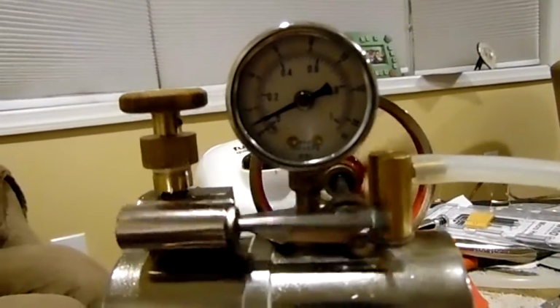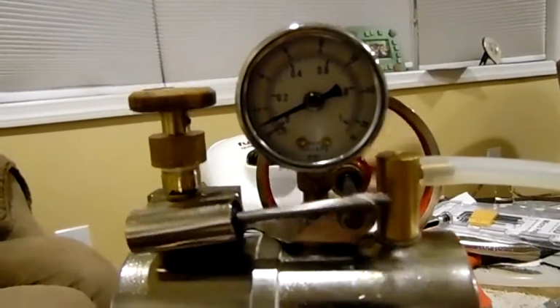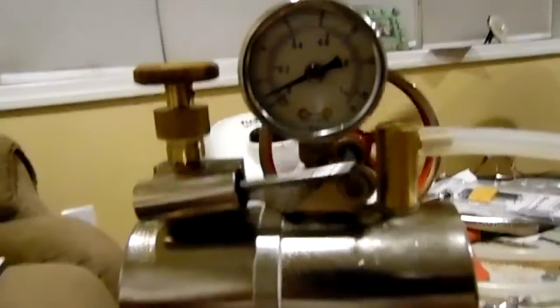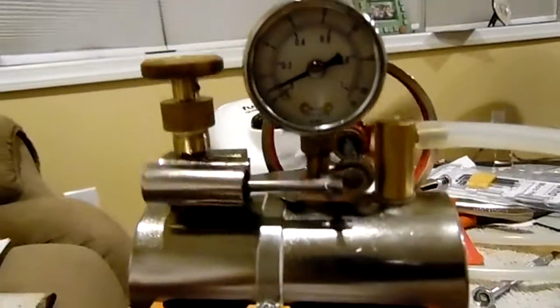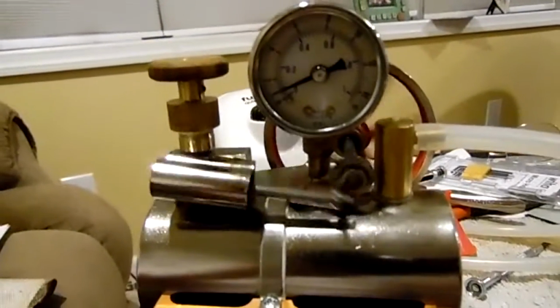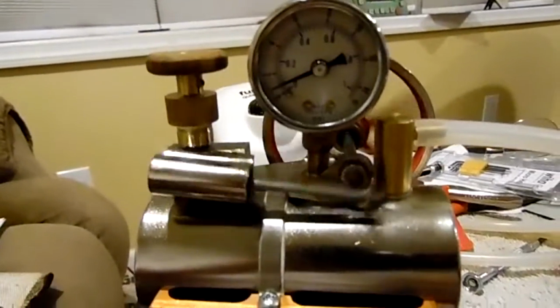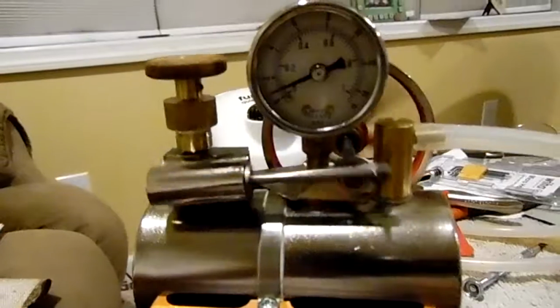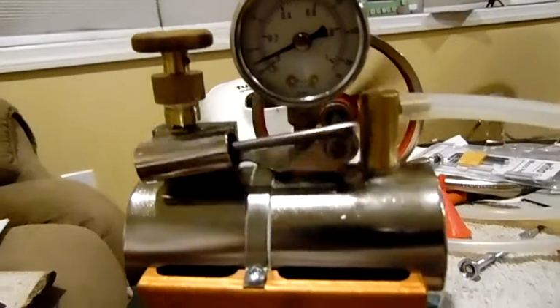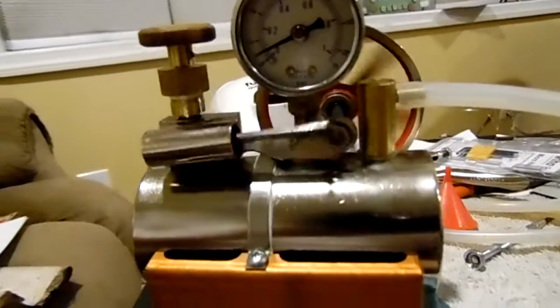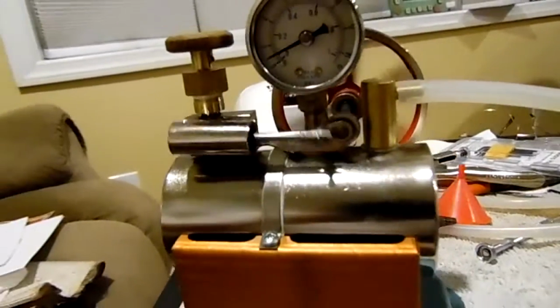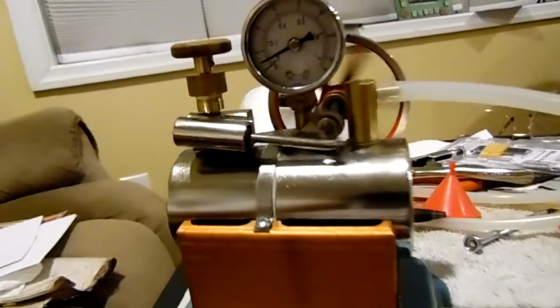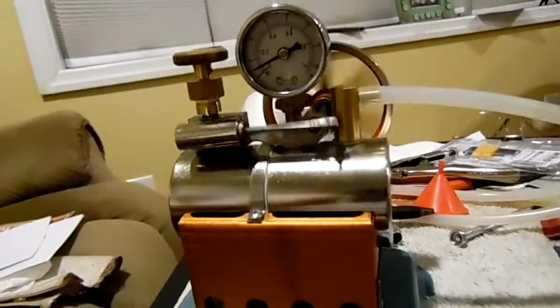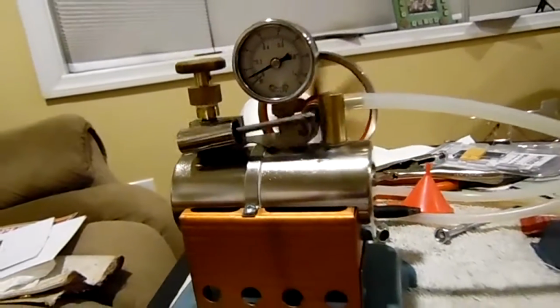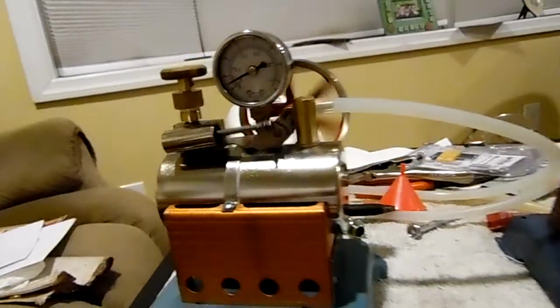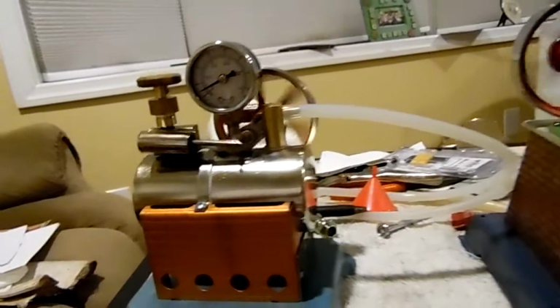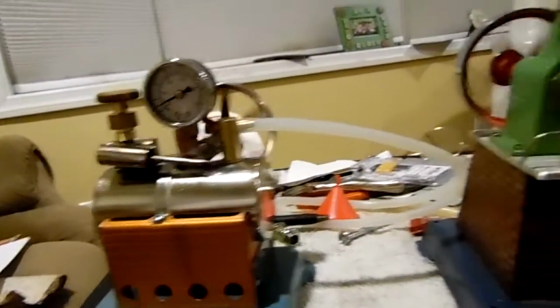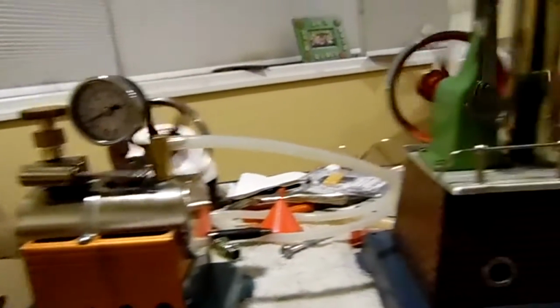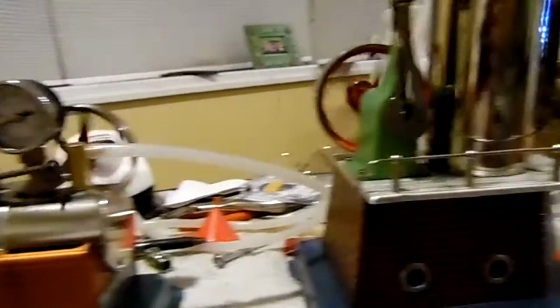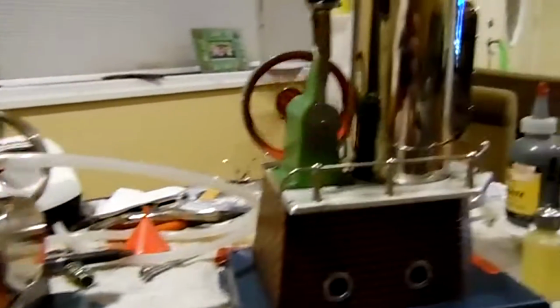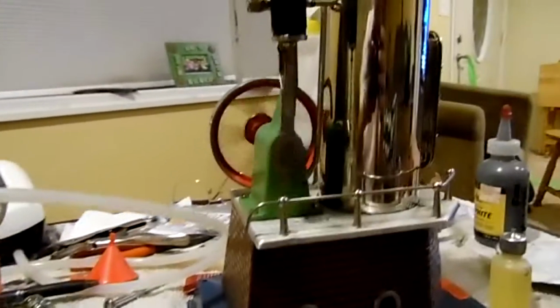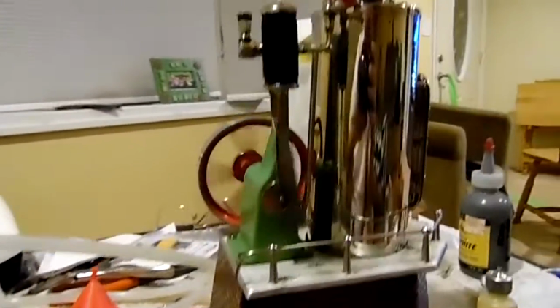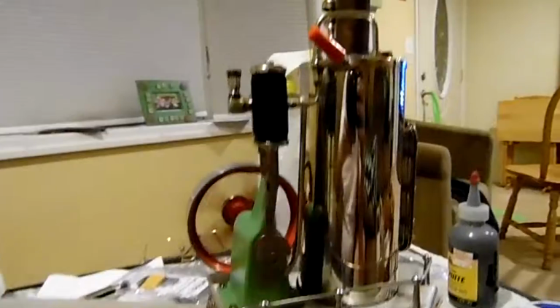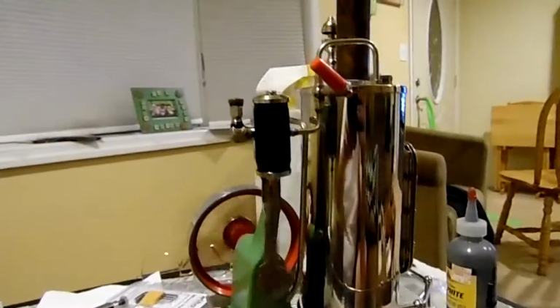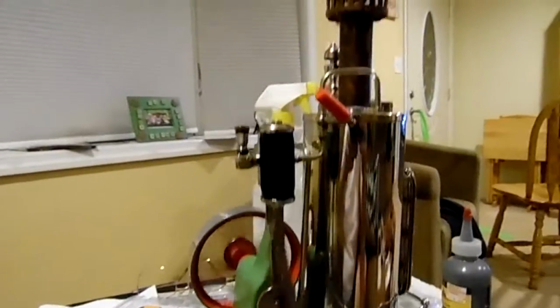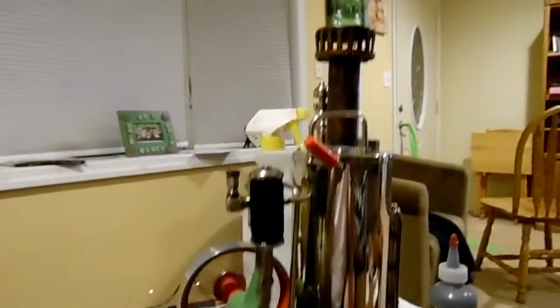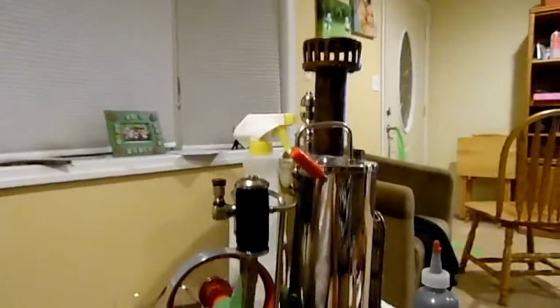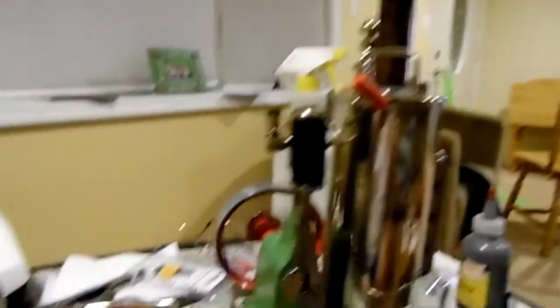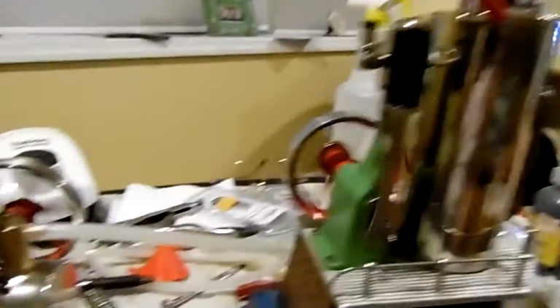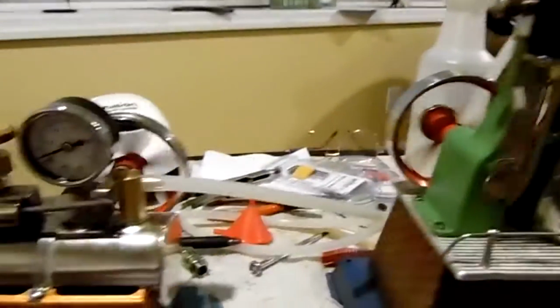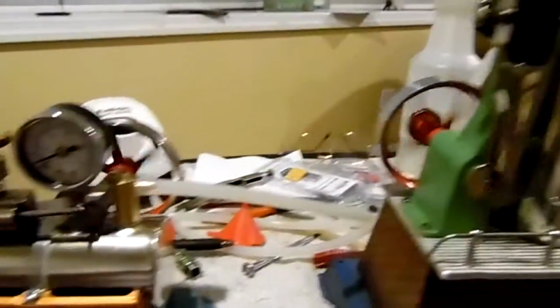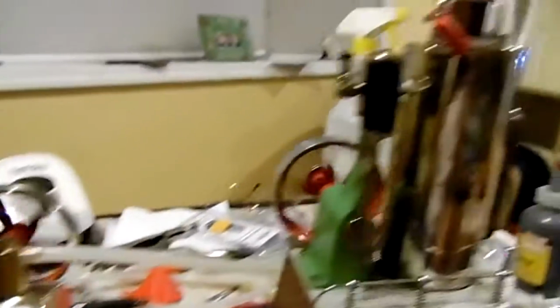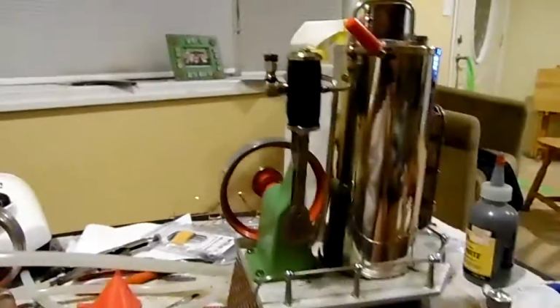If I toyed with it, I think I can get it around just a little slower. And this one's running — same air pressure, they're connected to the same pump.